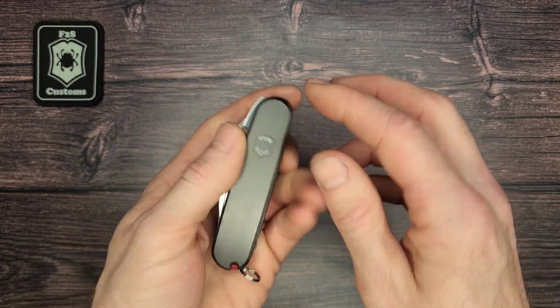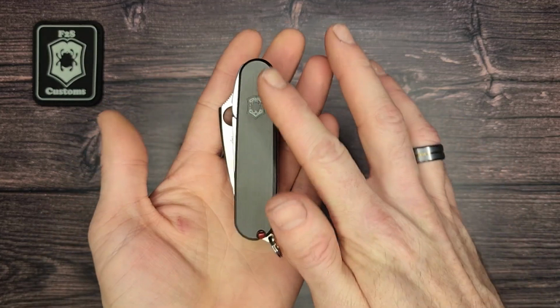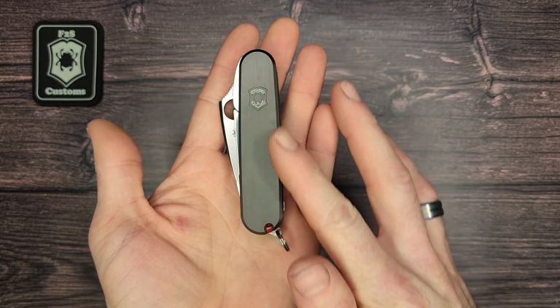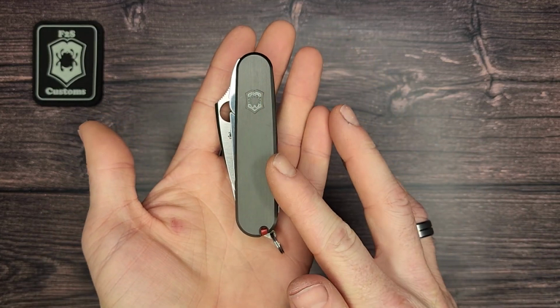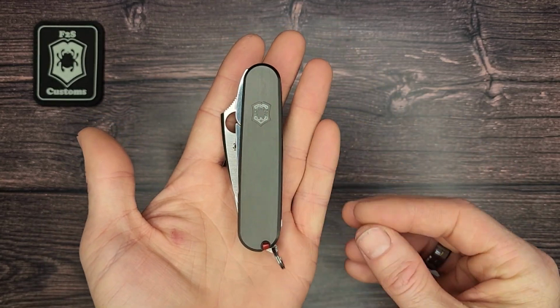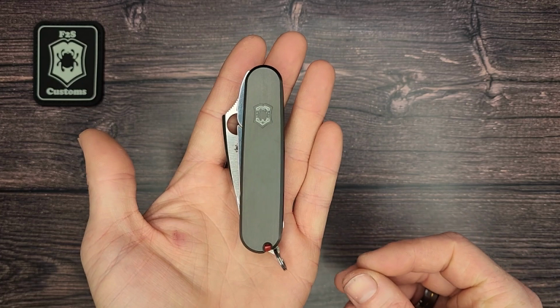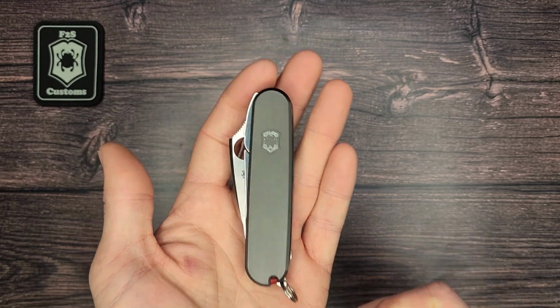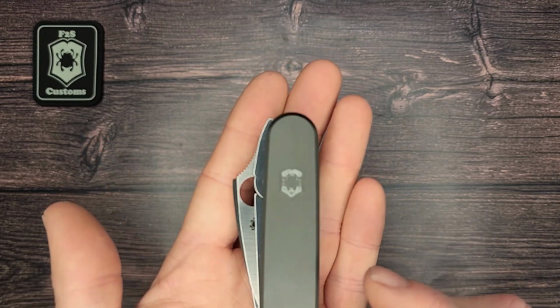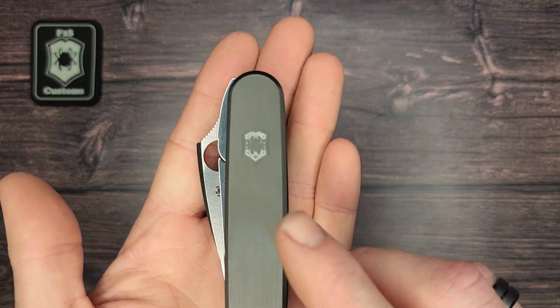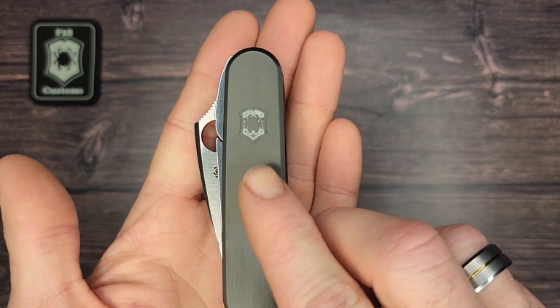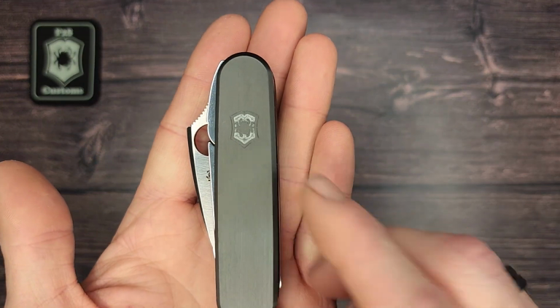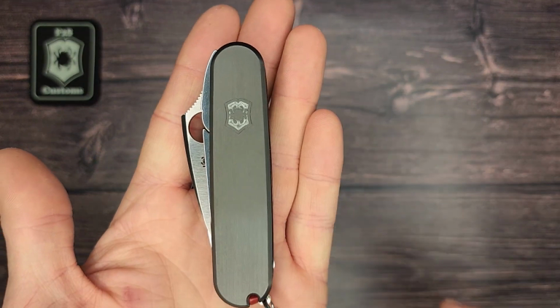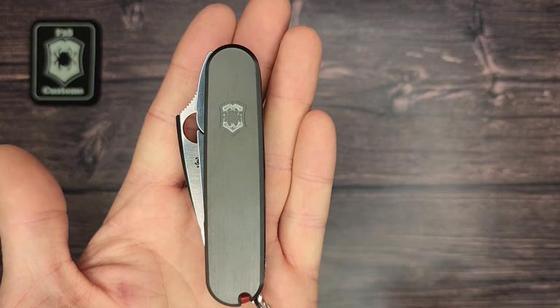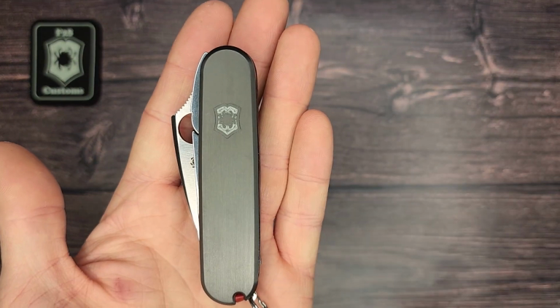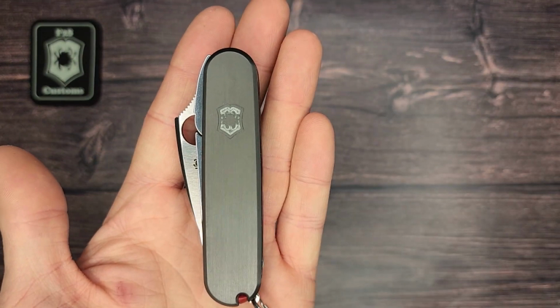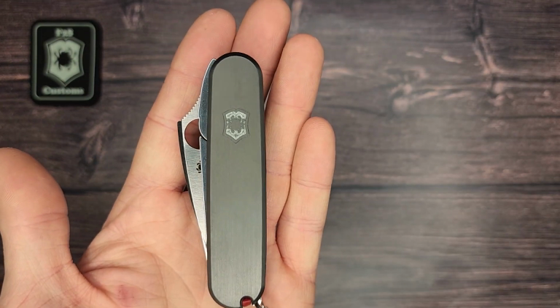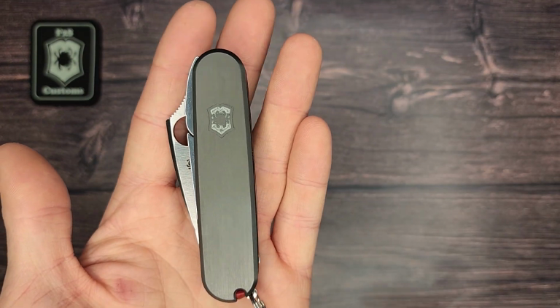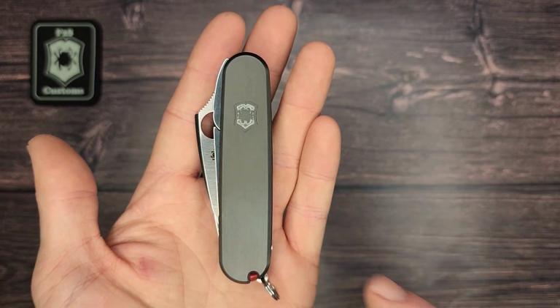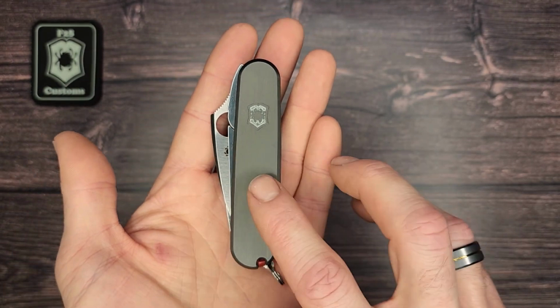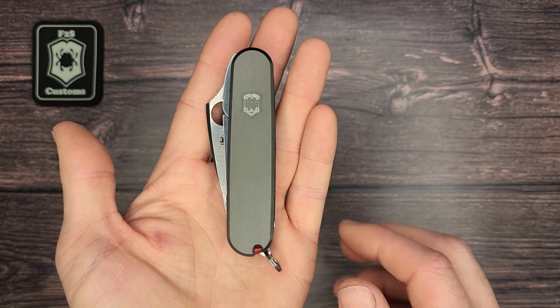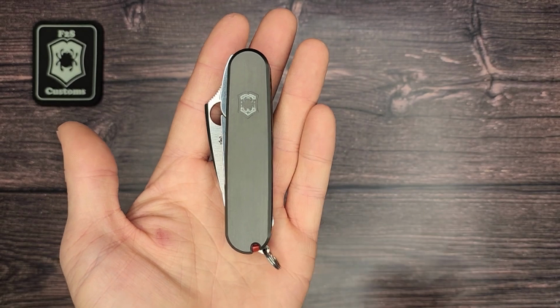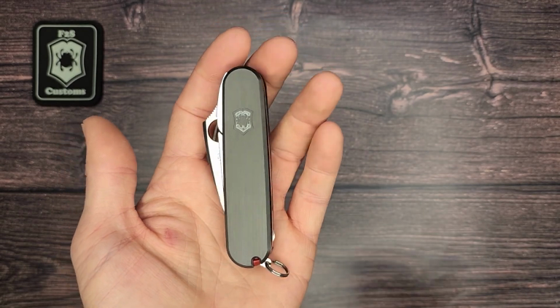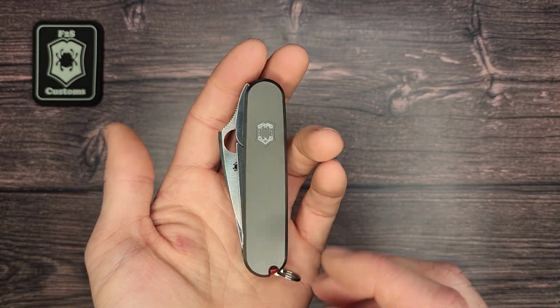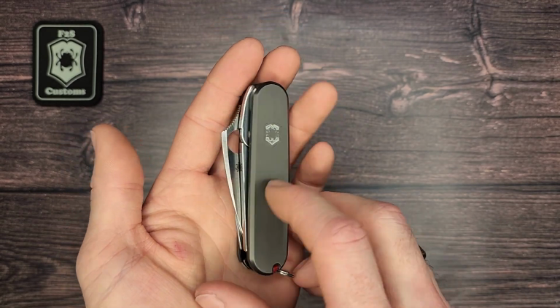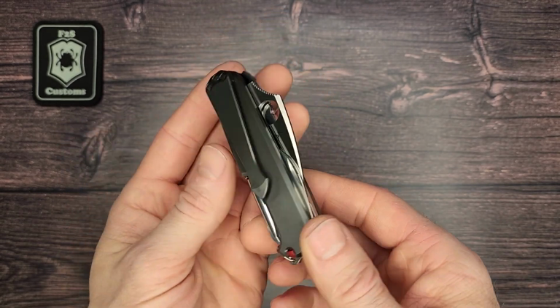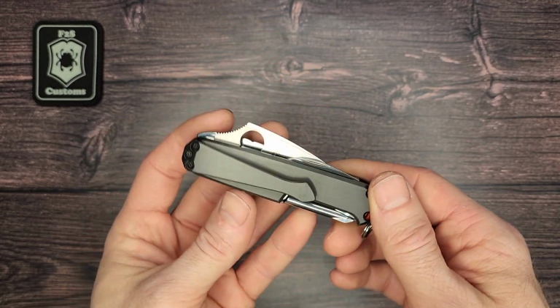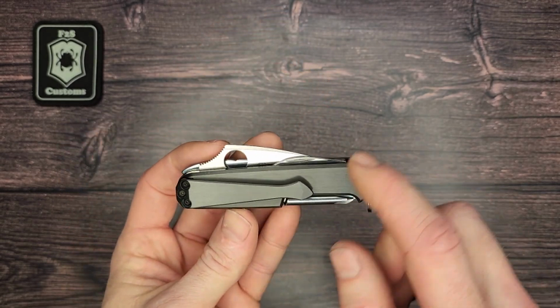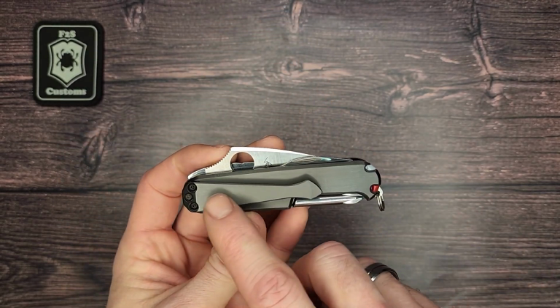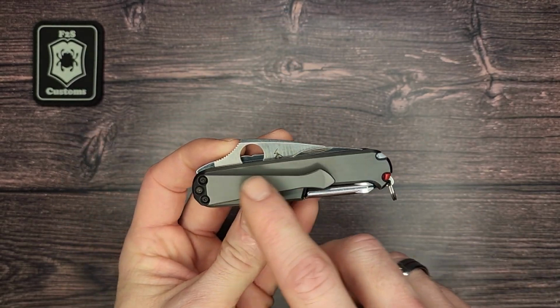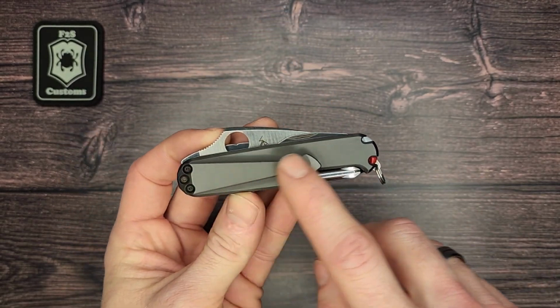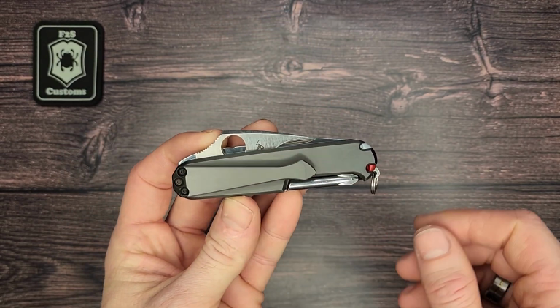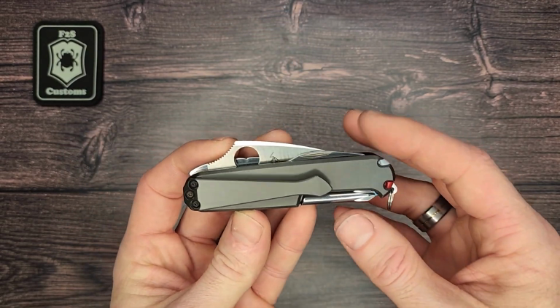First of all, the scales here are Zirconium. You see it has my Spartanox logo there — it's been deep engraved. These were made by Meton Boss; I'll include a link down to his shop in the description of the video.